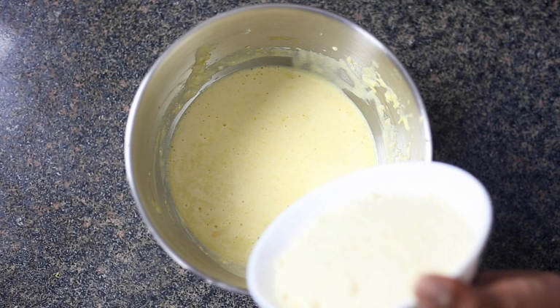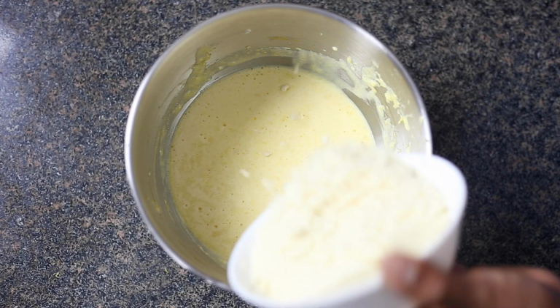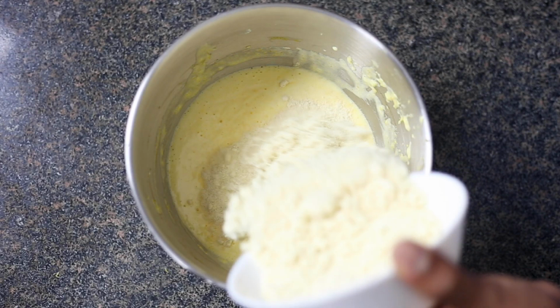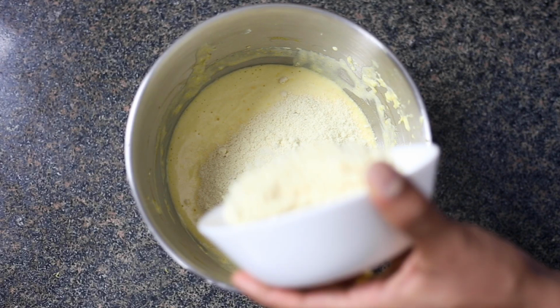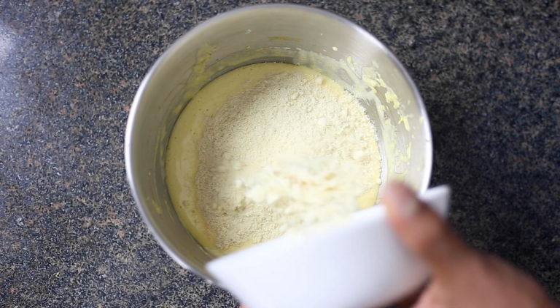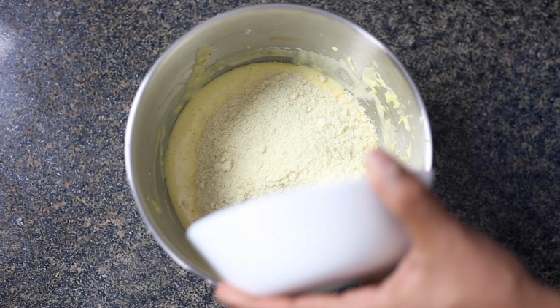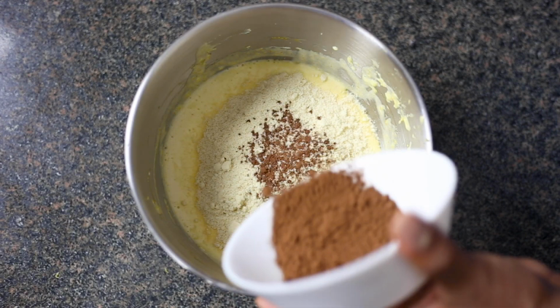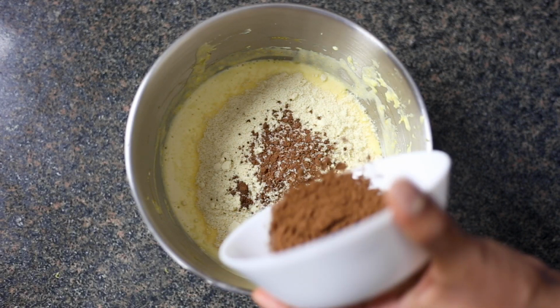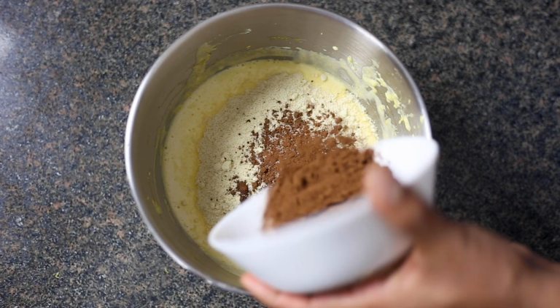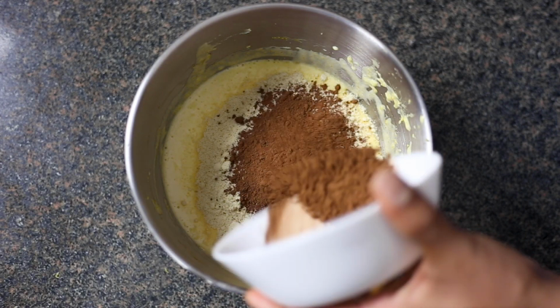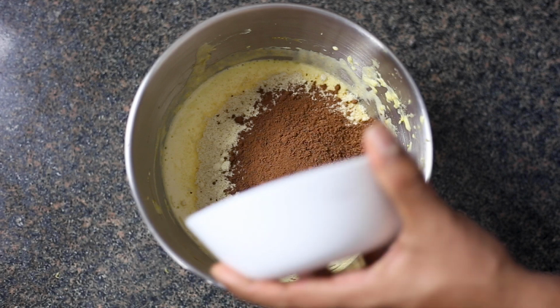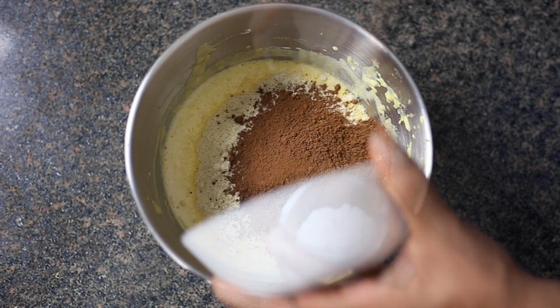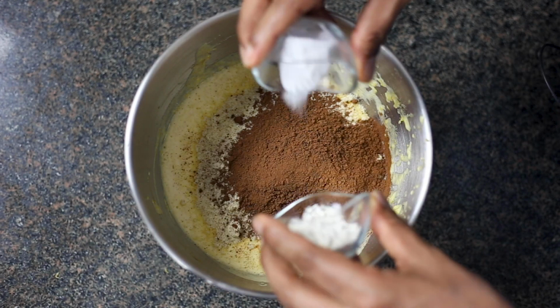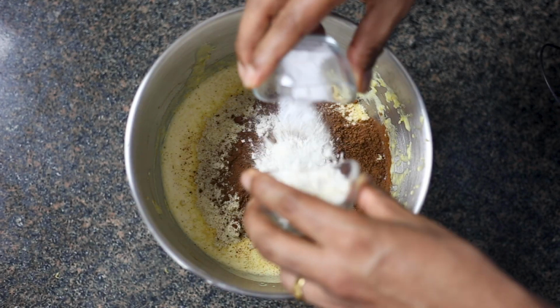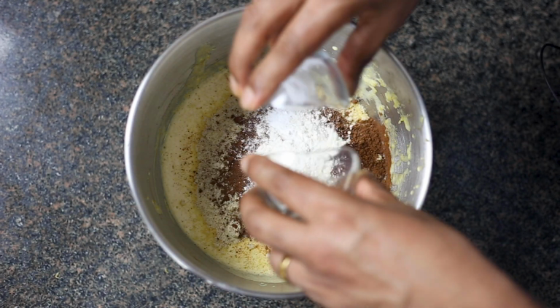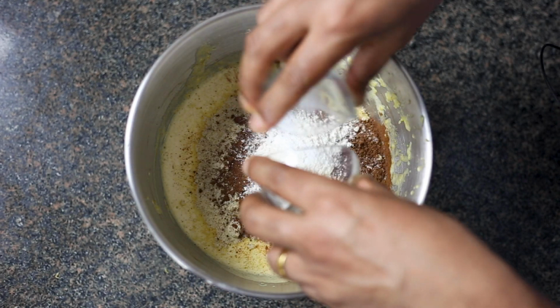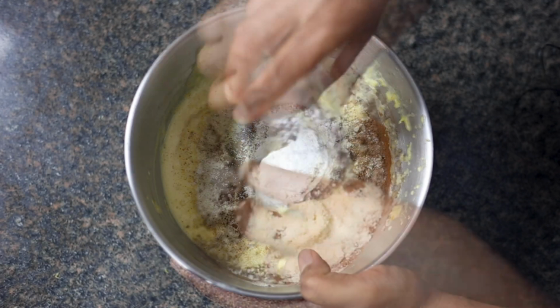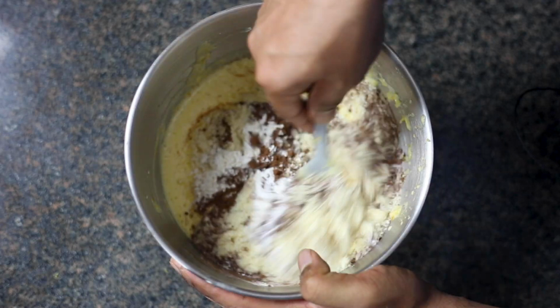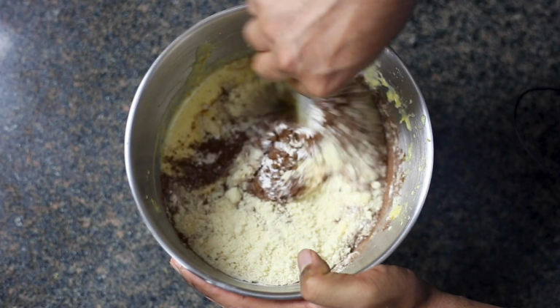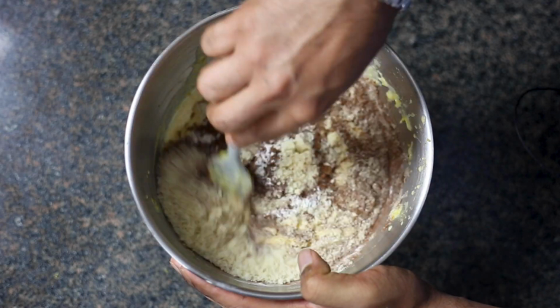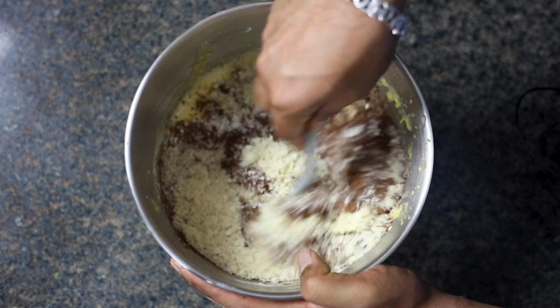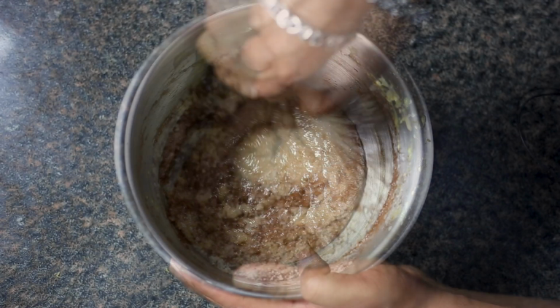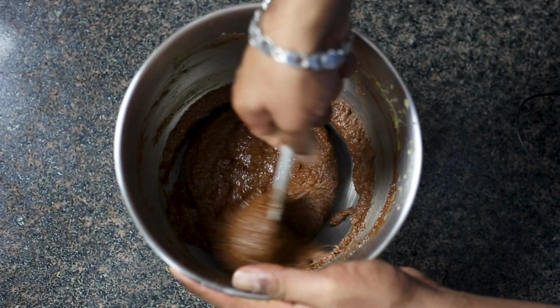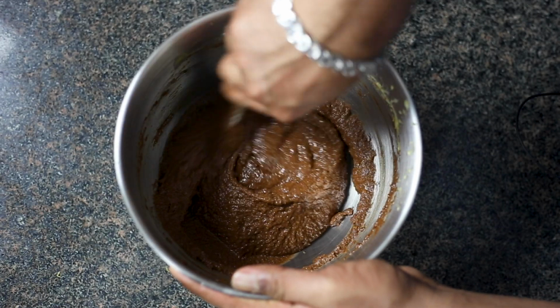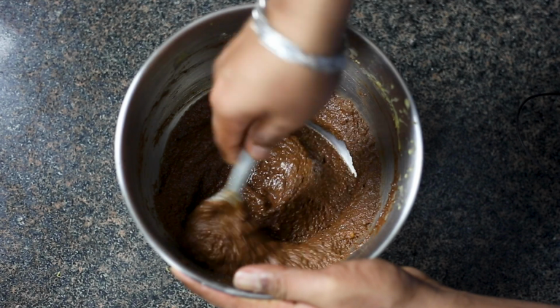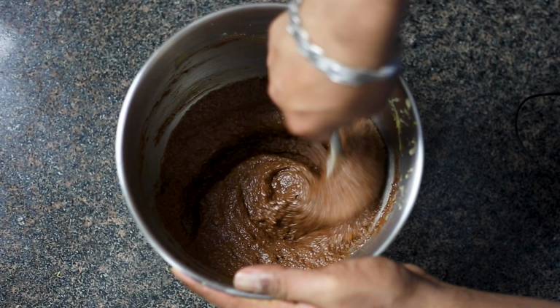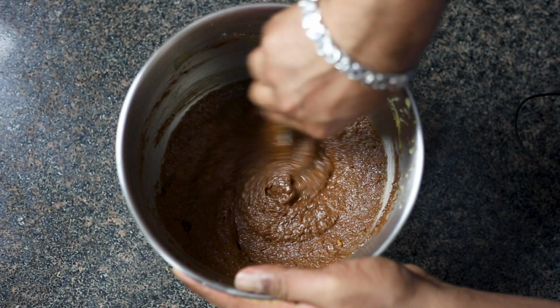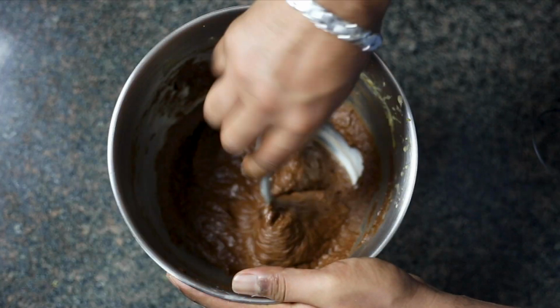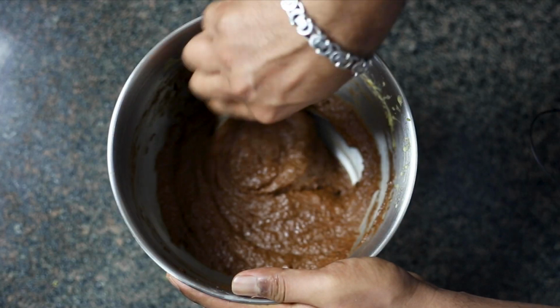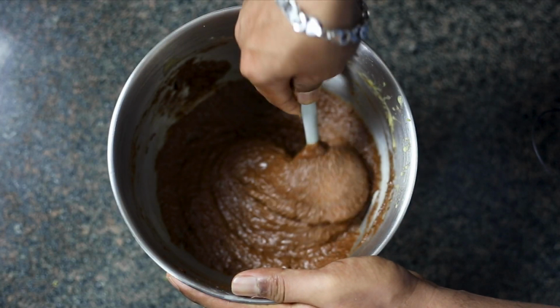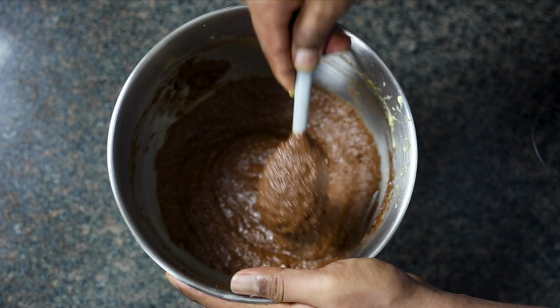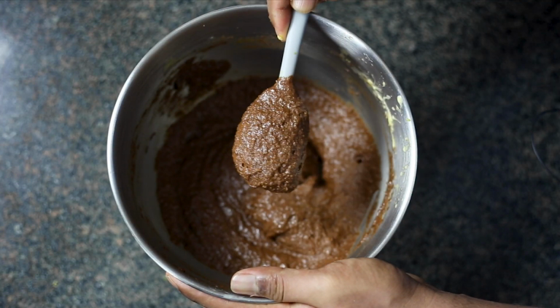Now let's add all the dry ingredients together and using a wooden spoon or a rubber spatula, give it a good fold. That's it, our cake batter is ready. That's how it should be.